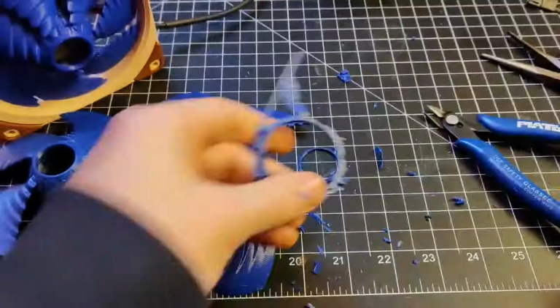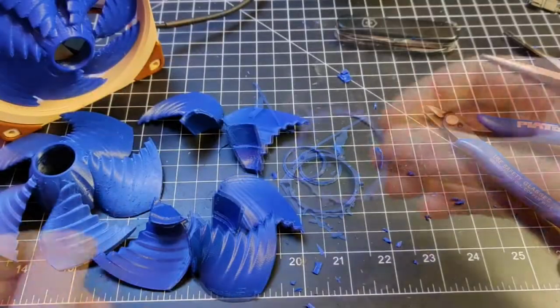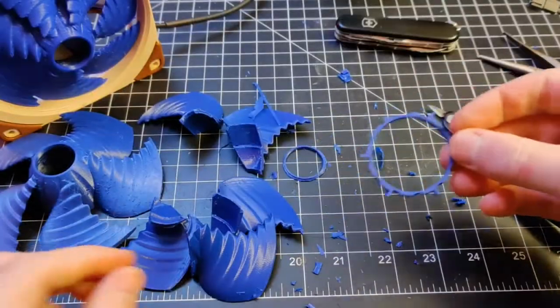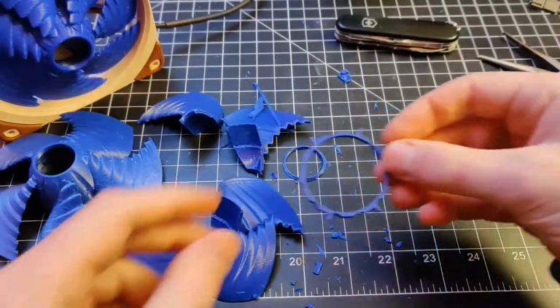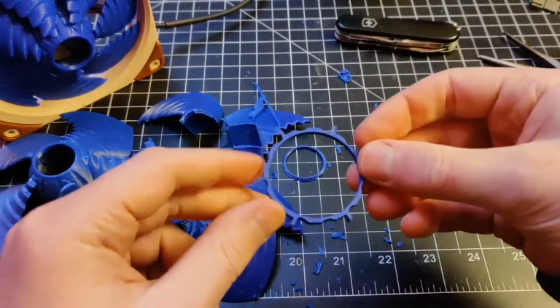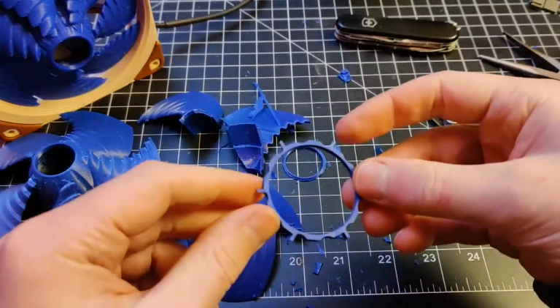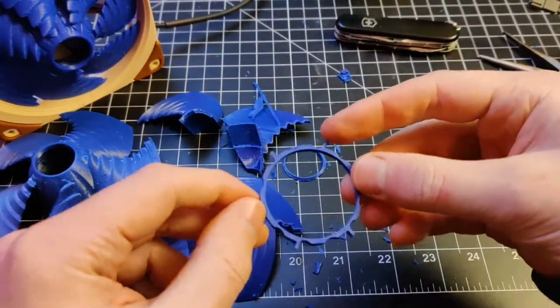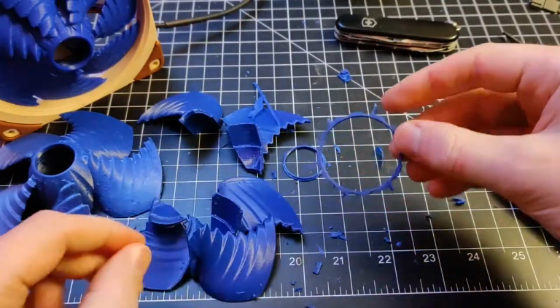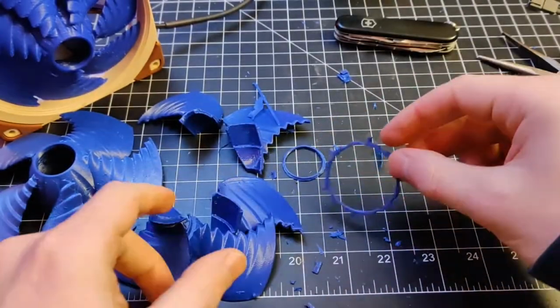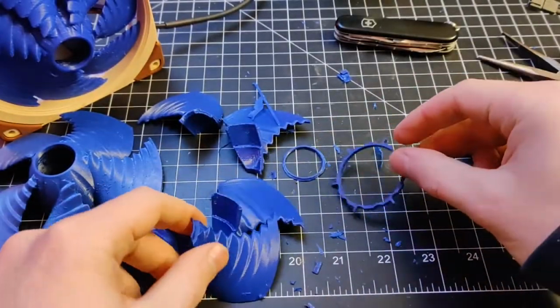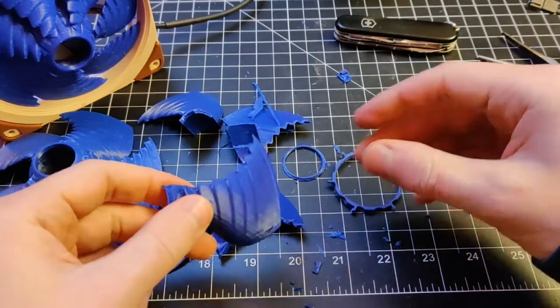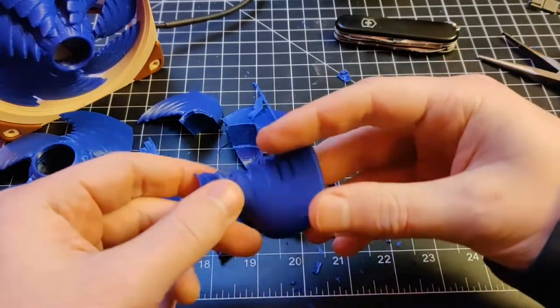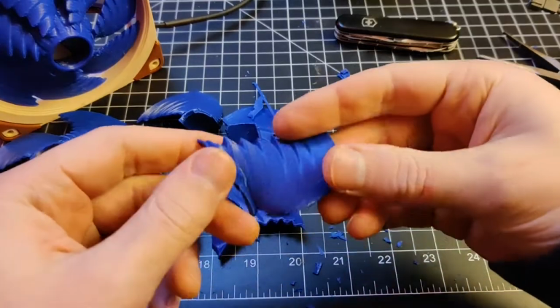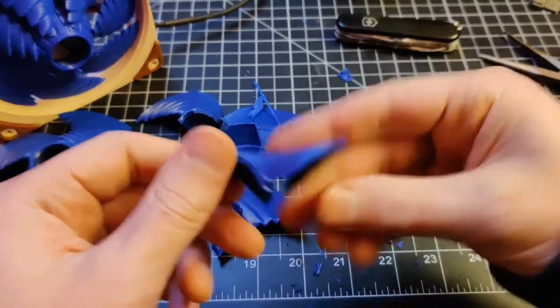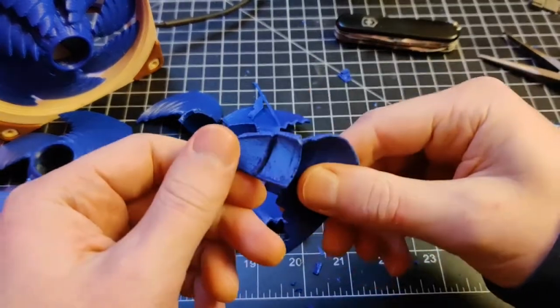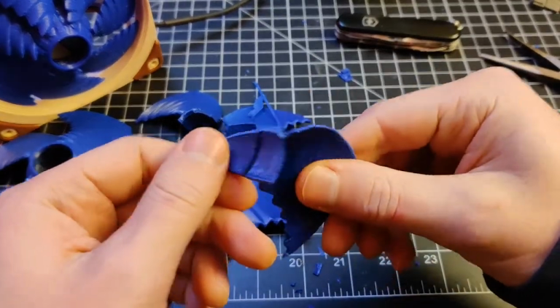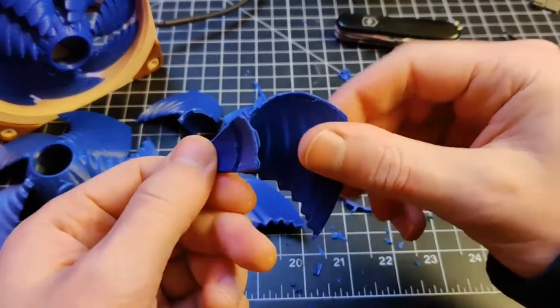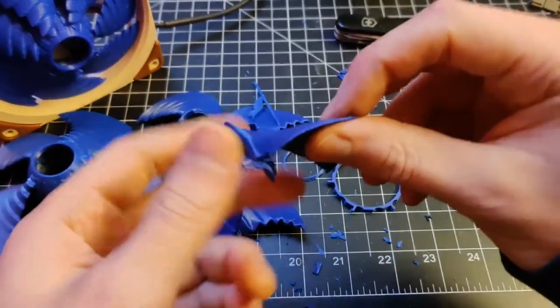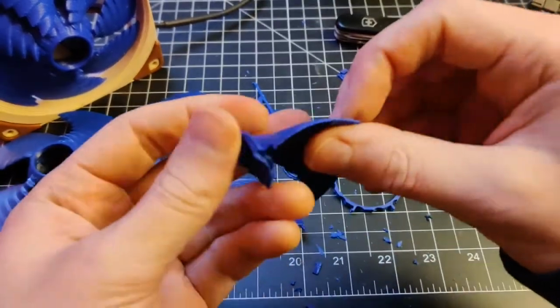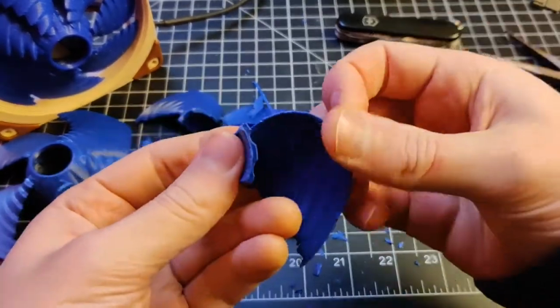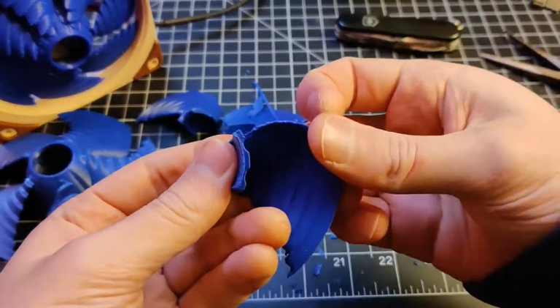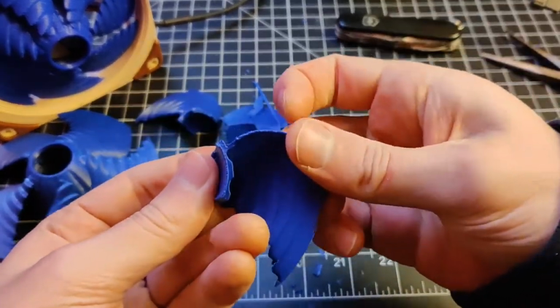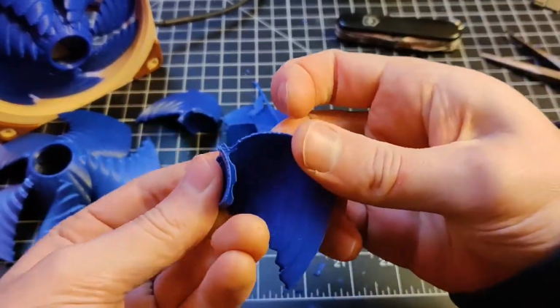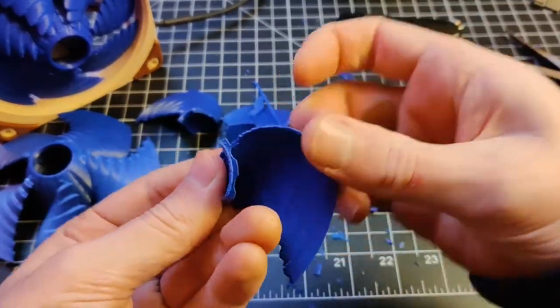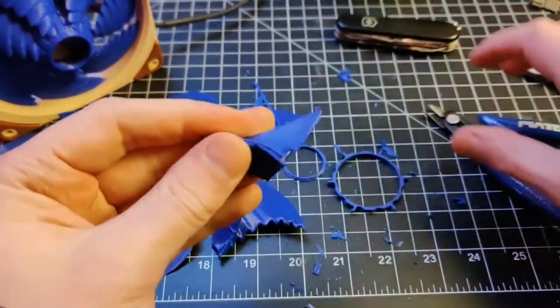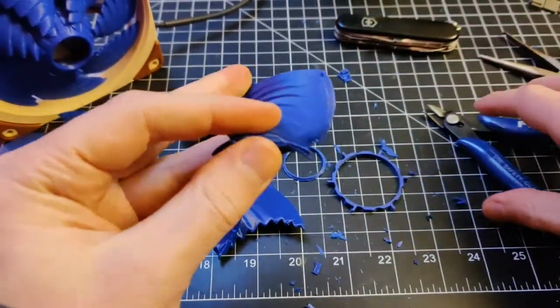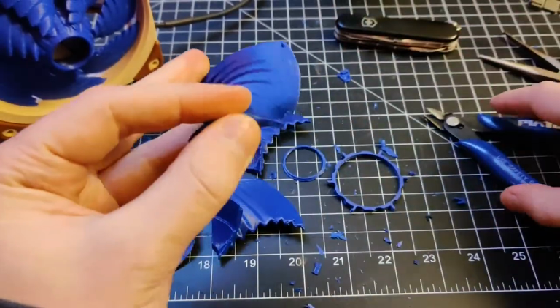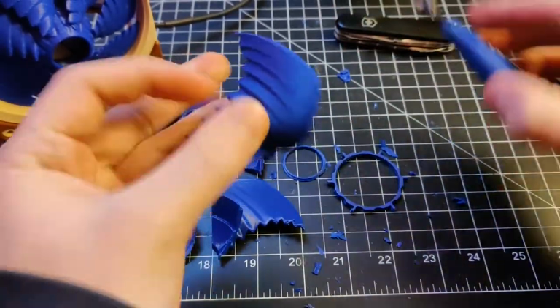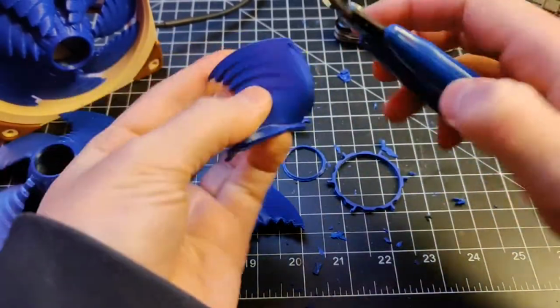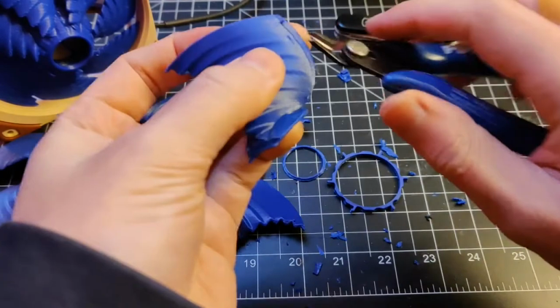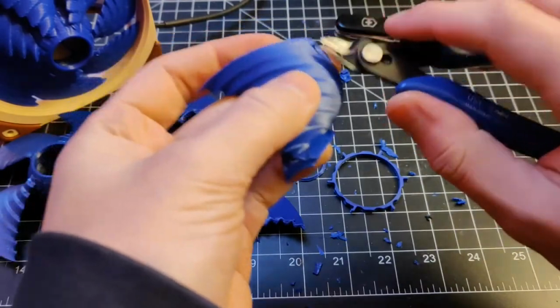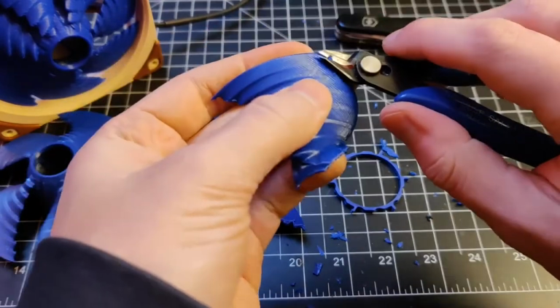Alright, so that didn't go half bad. Could have done a little finer job, but not bad for having the camera in the way.